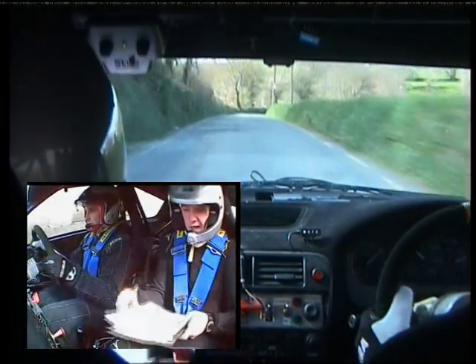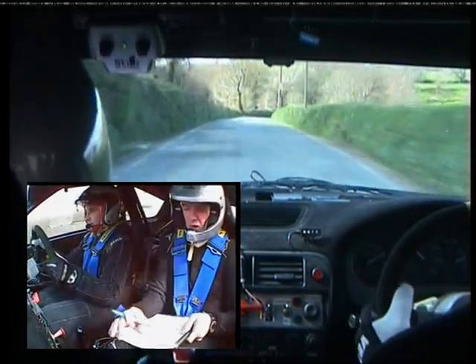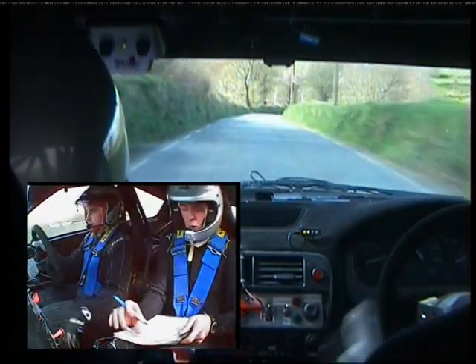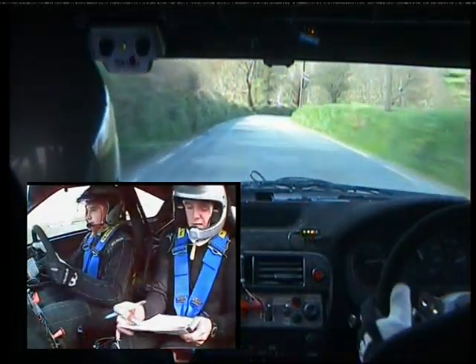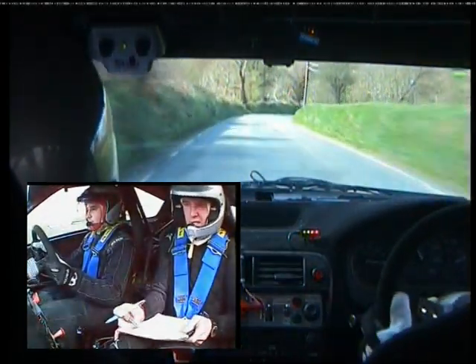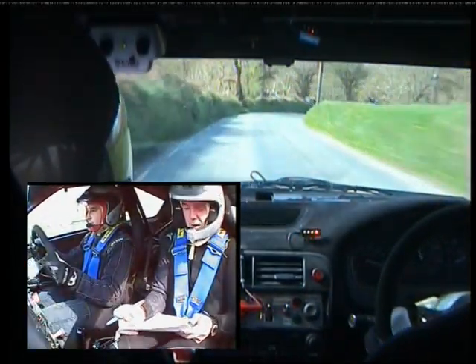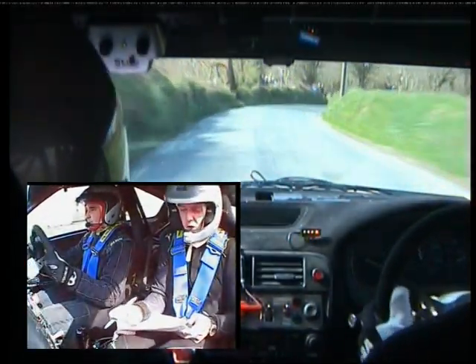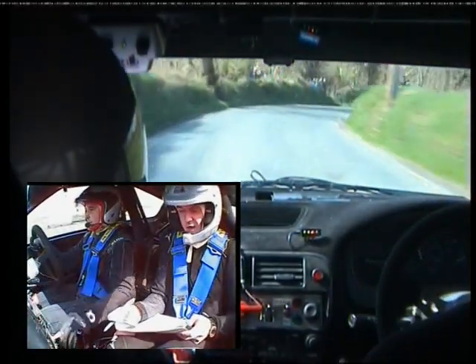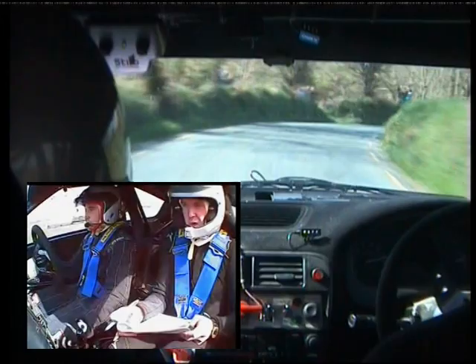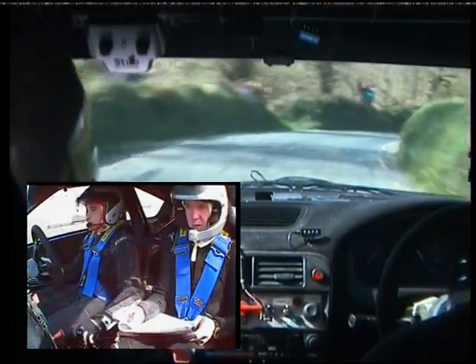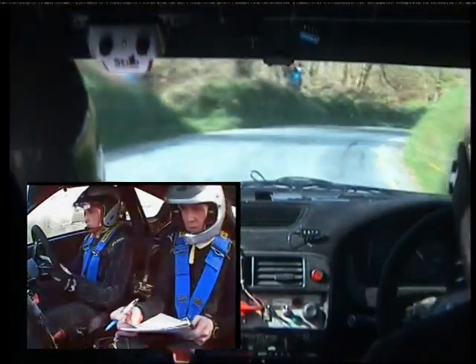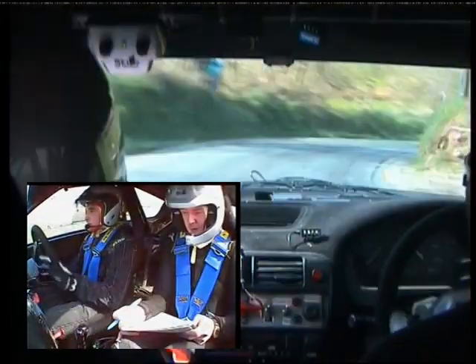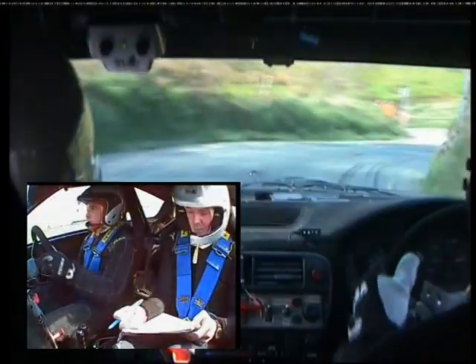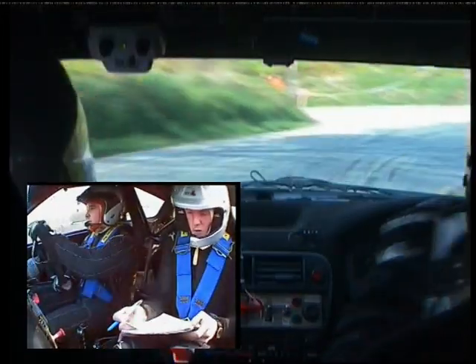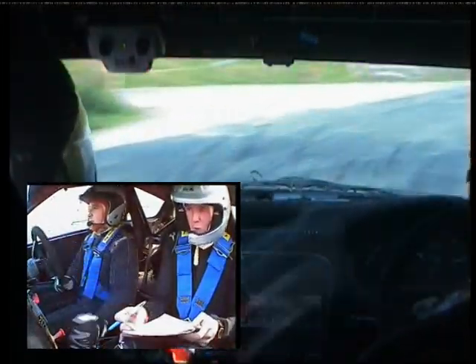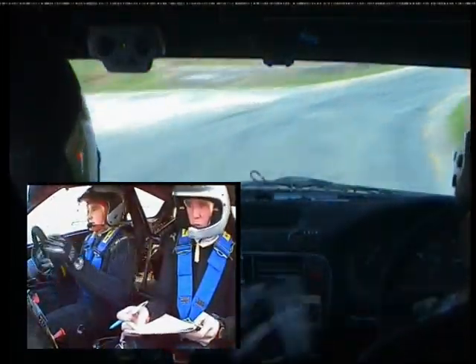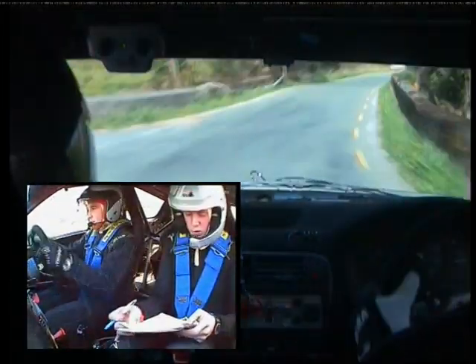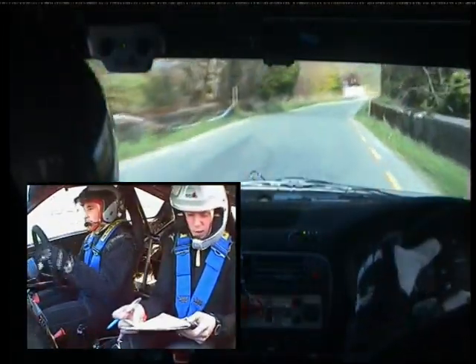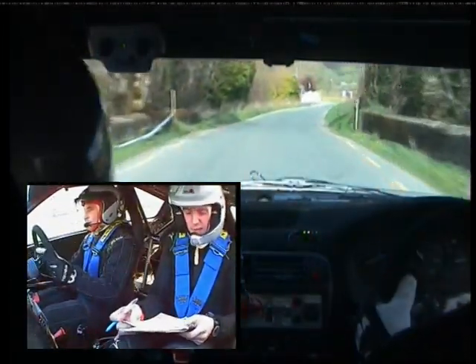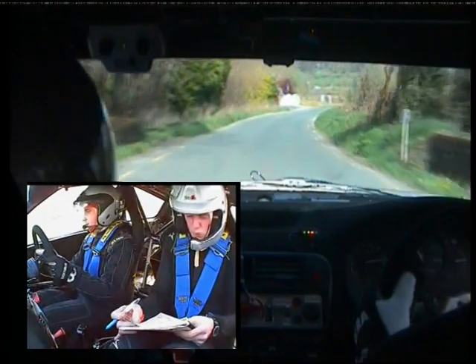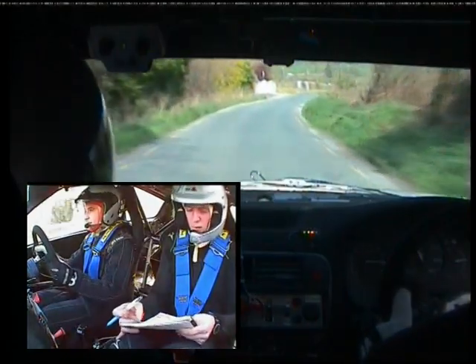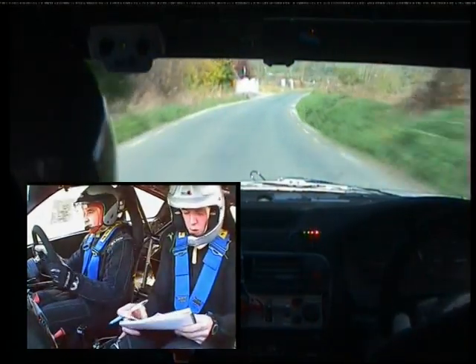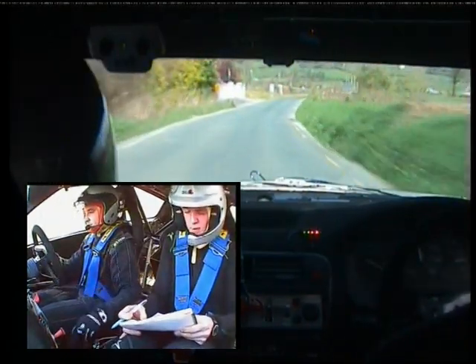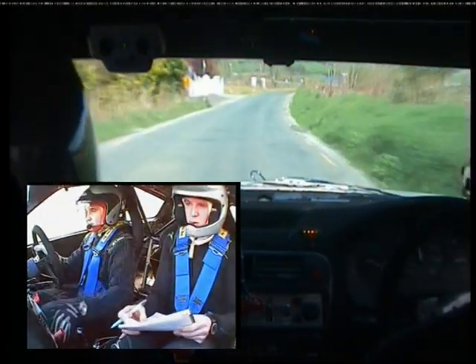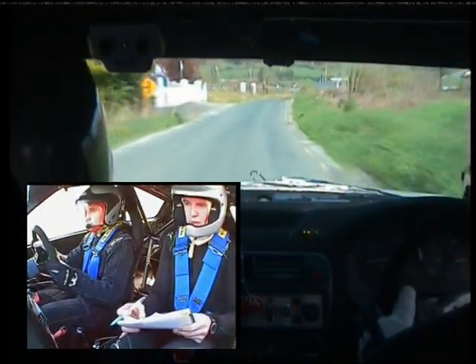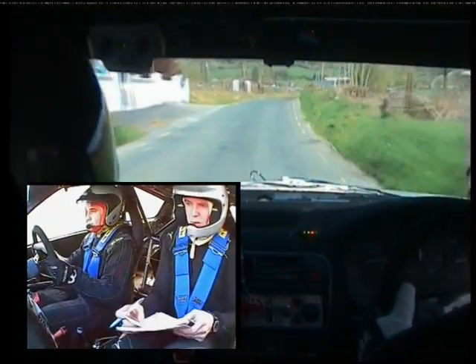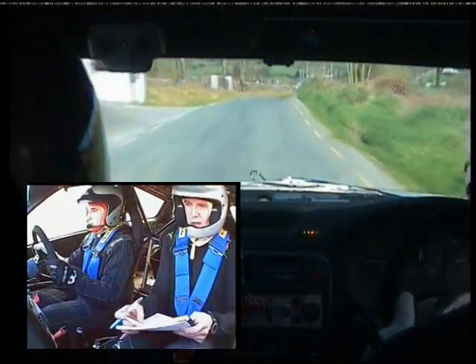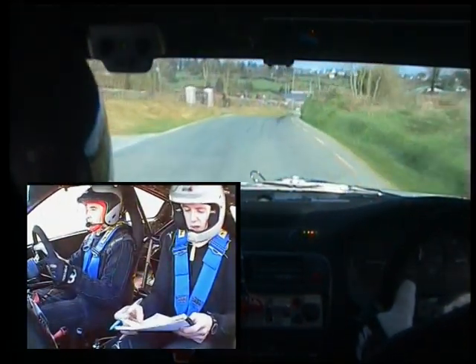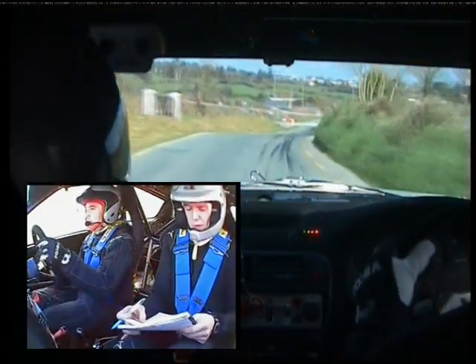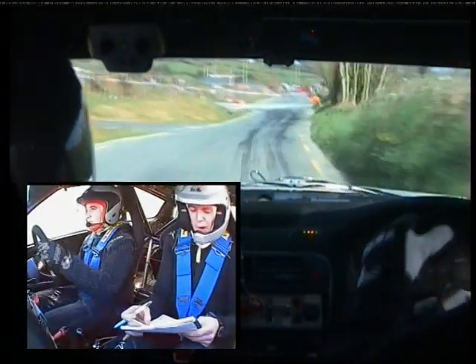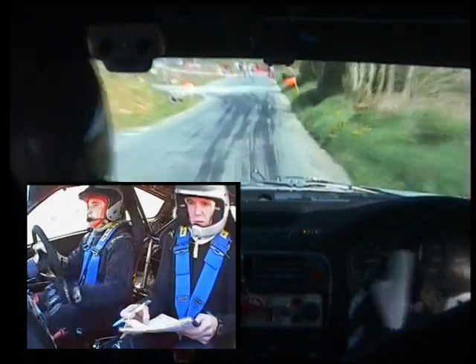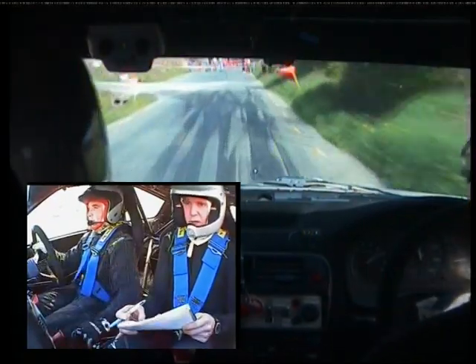Care. Four right, tightens down past junction. 130. Slow two right over crest, only 40. Only 40. Turn square left. Mind braking. Only 40. Turn square left.